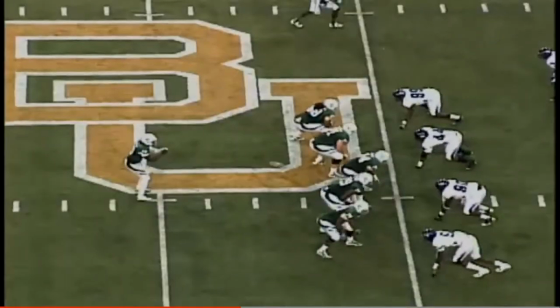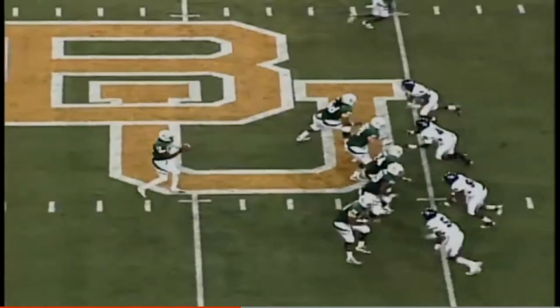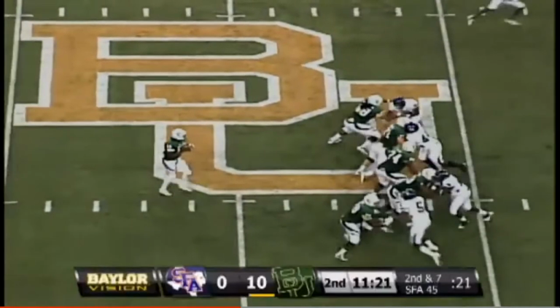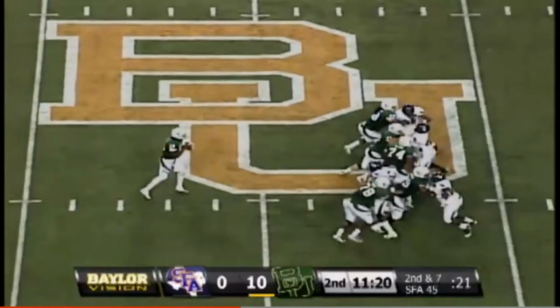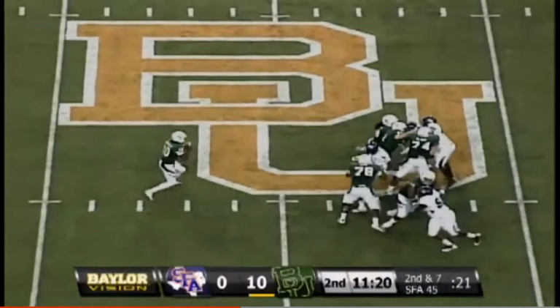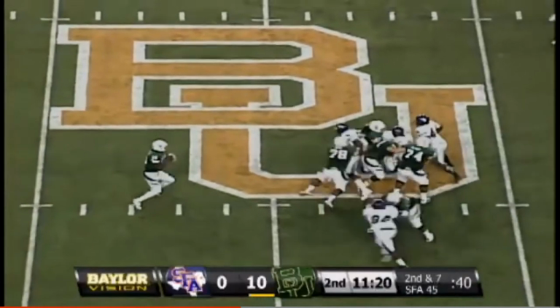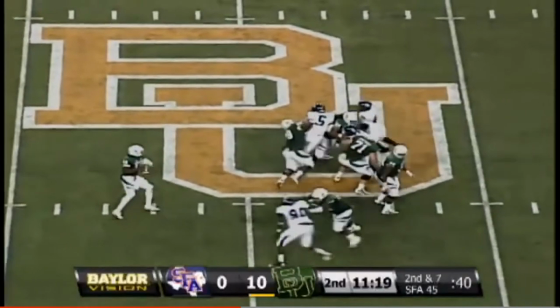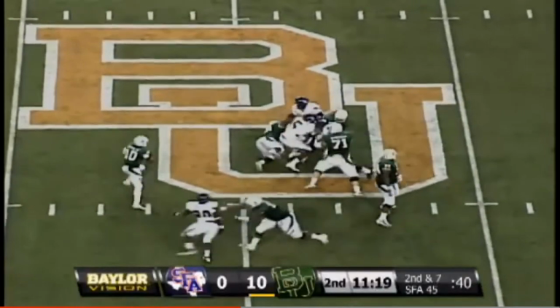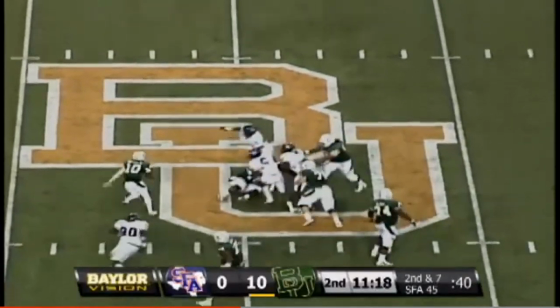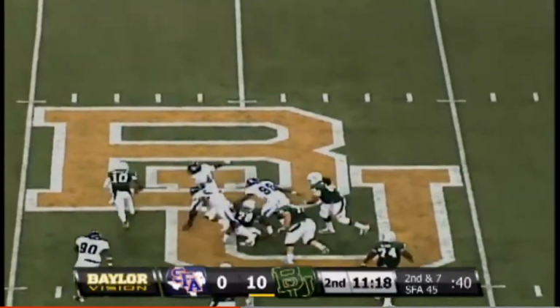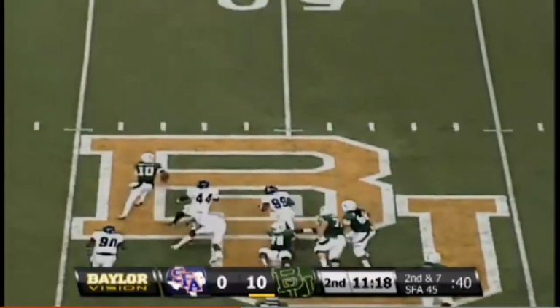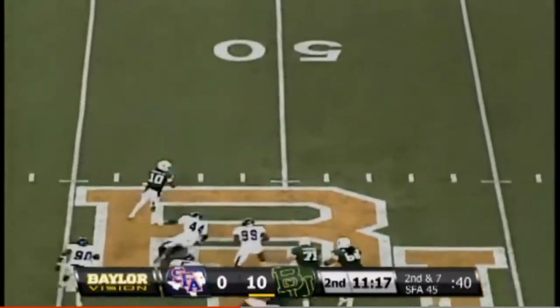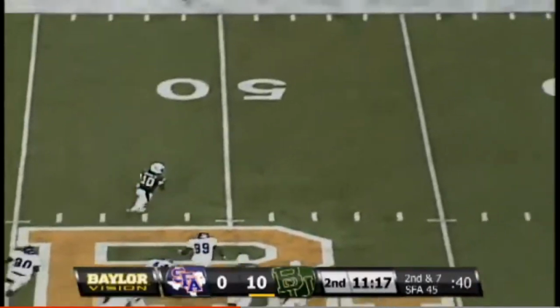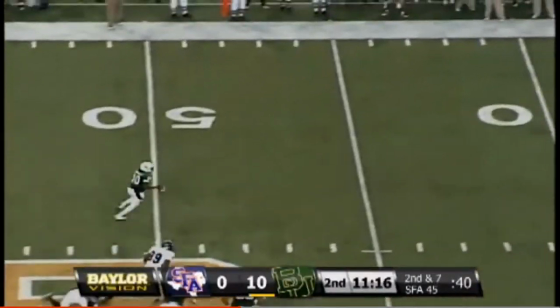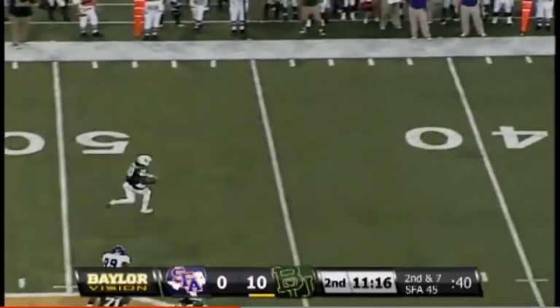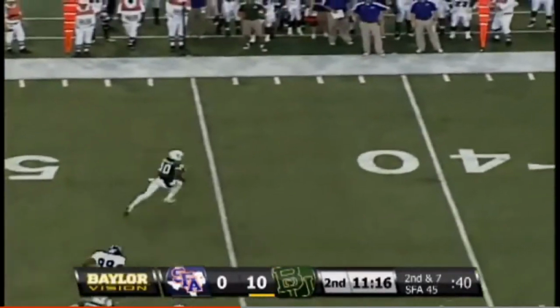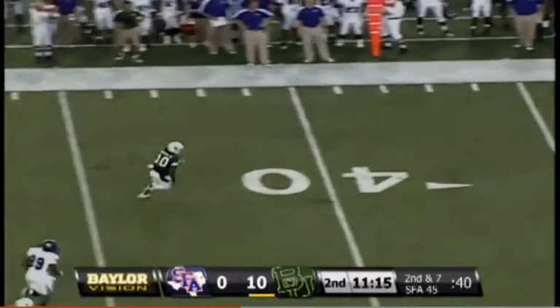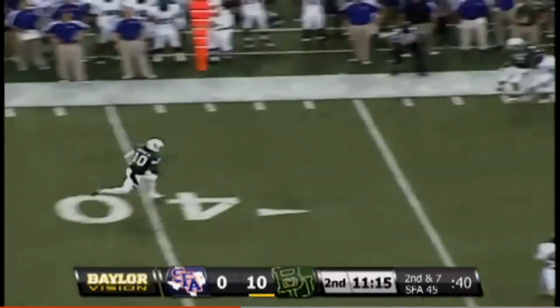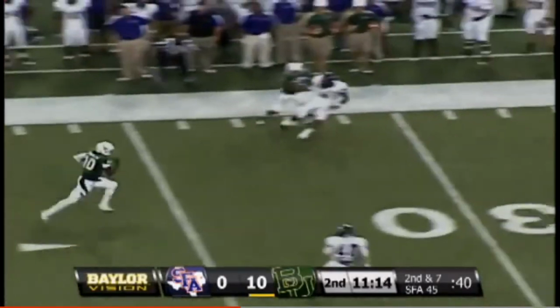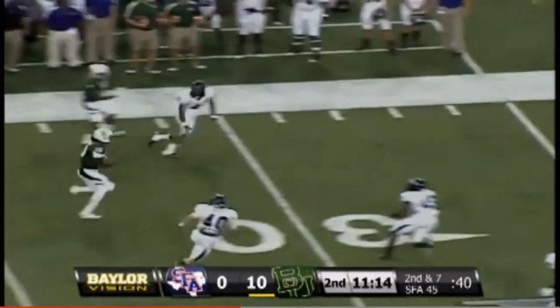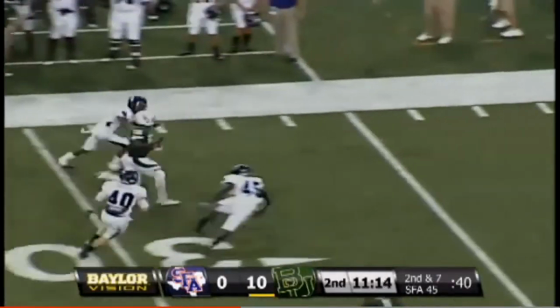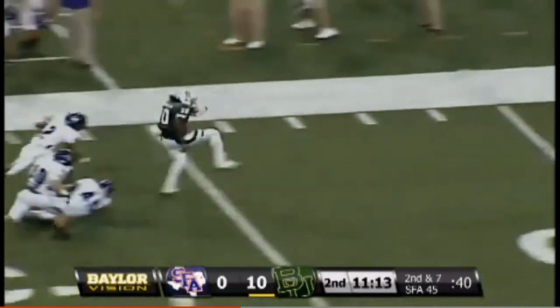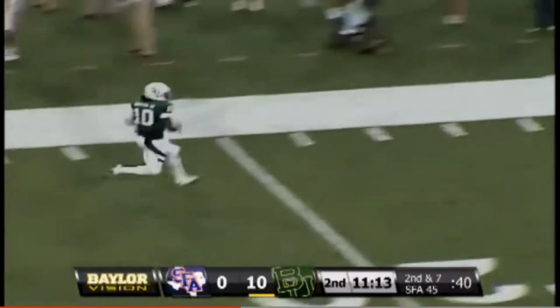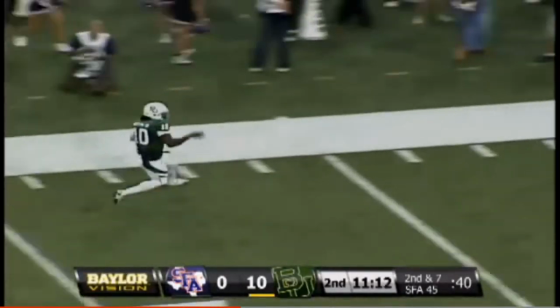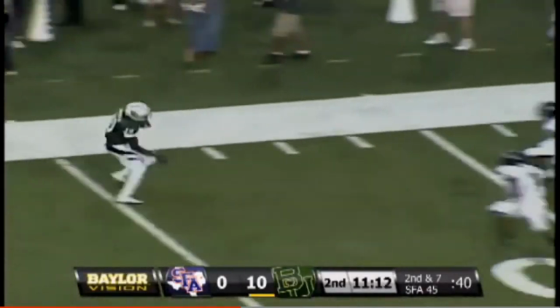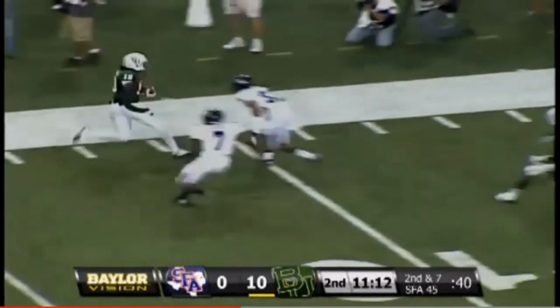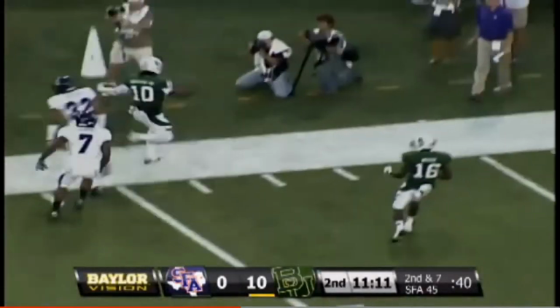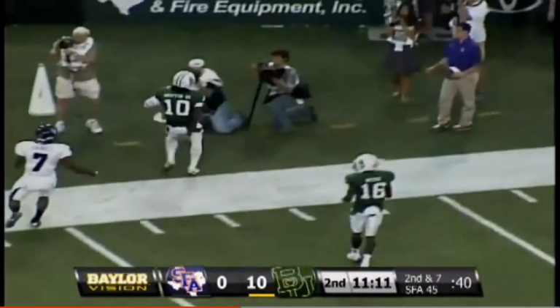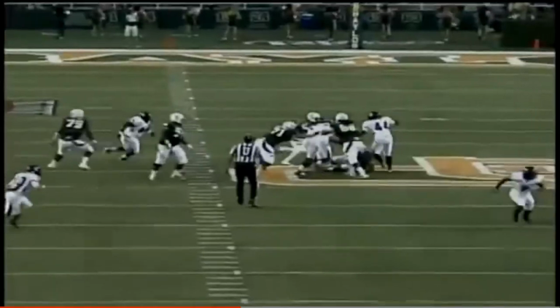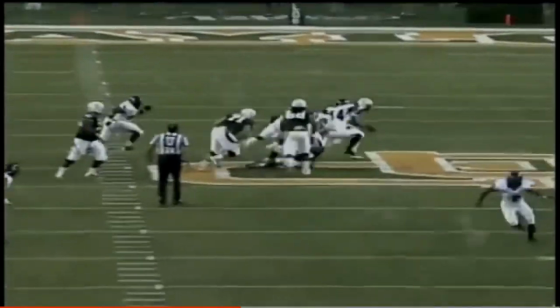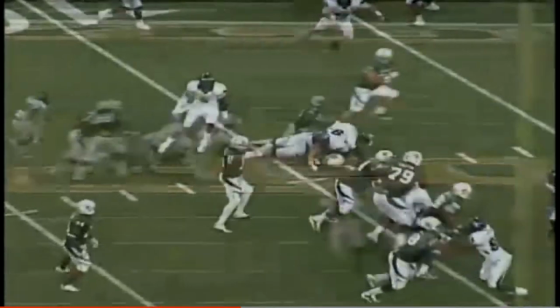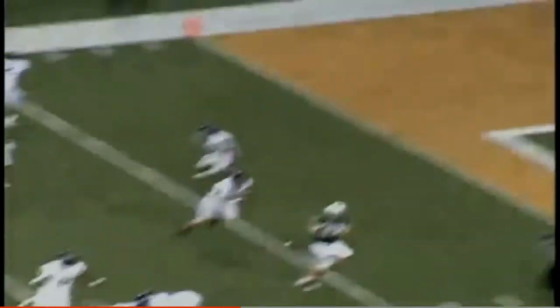Empty backfield — three receivers left, two to the right side. Griffin flushed, he runs left, will tuck it and run — the 40, 35, 30. He's lightning, to the 10 — 35-yard pickup to the 10.